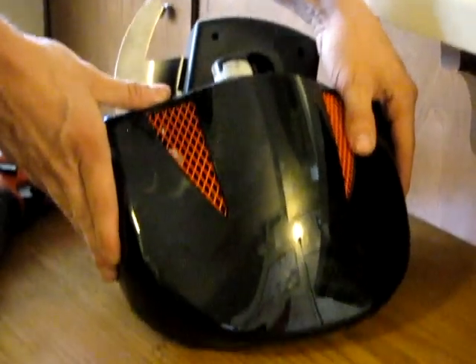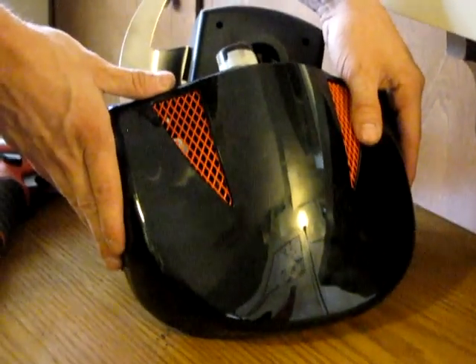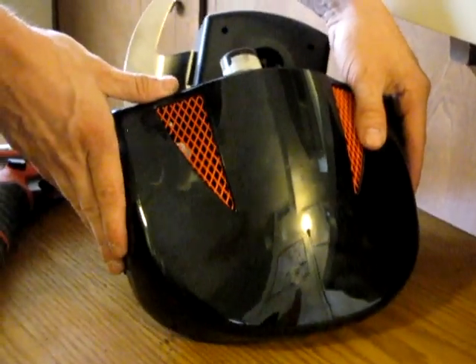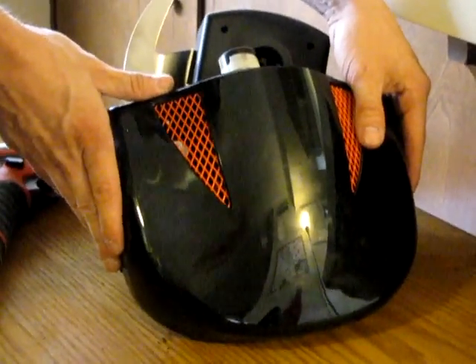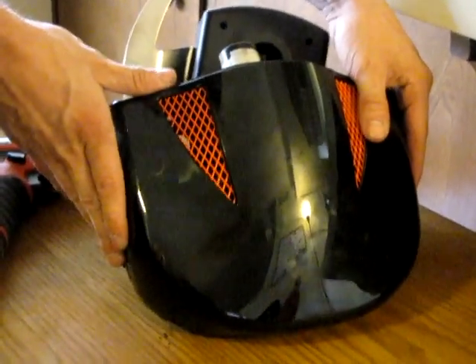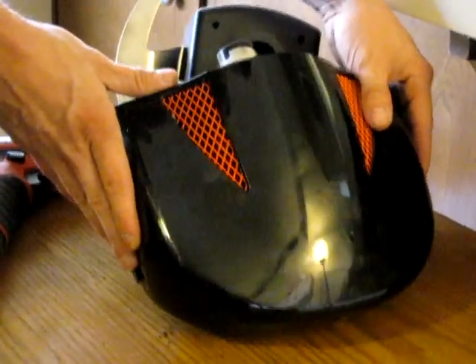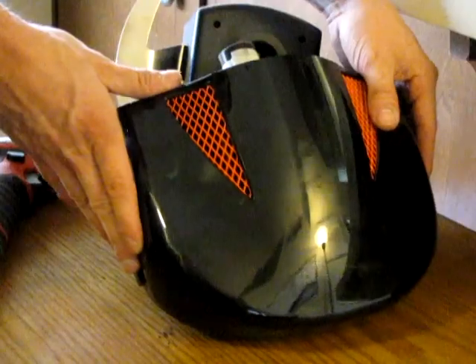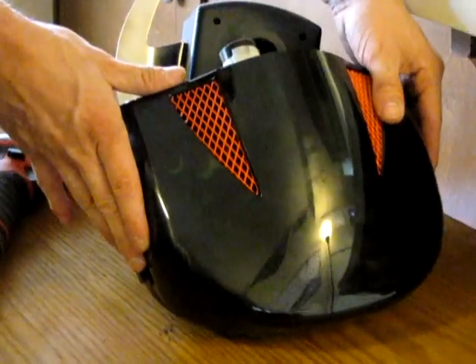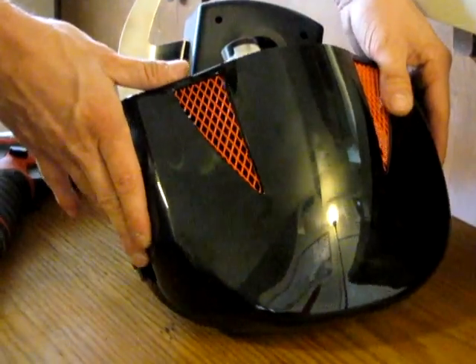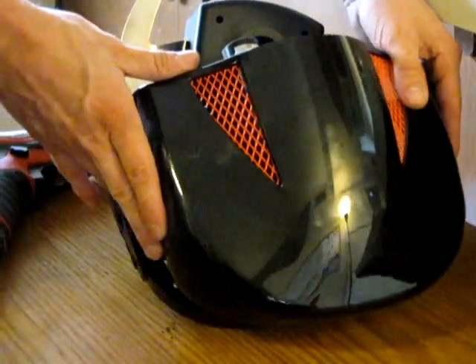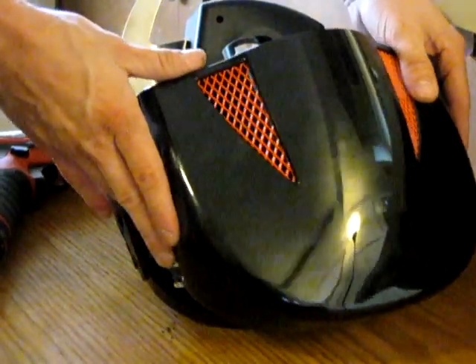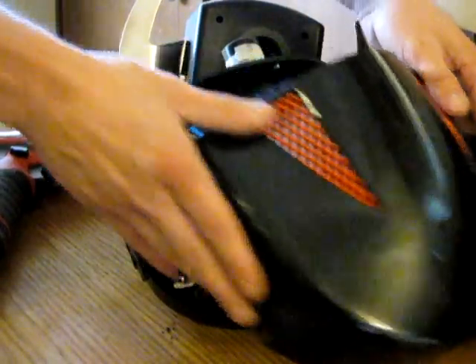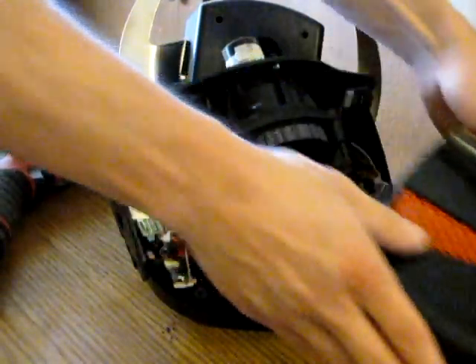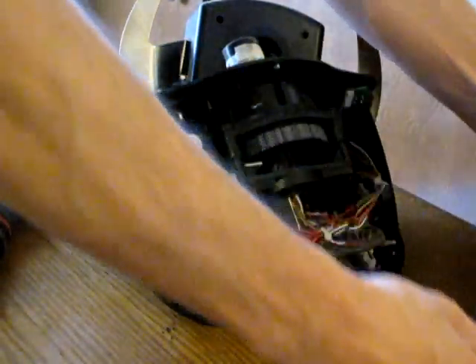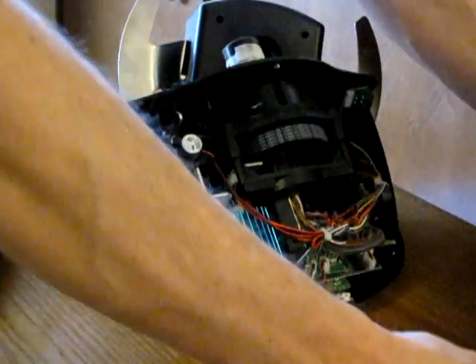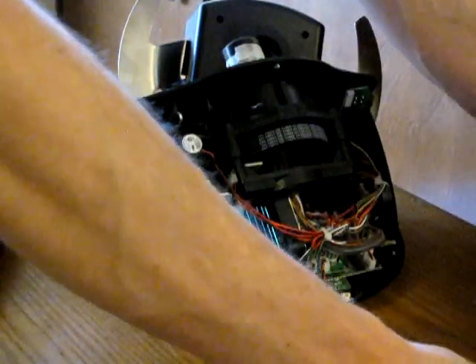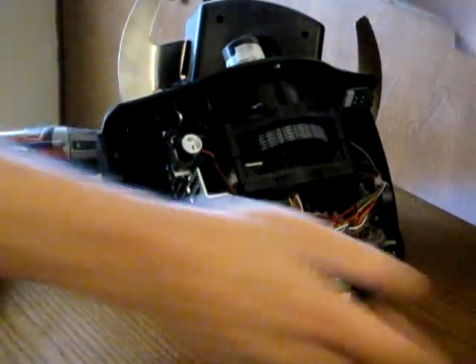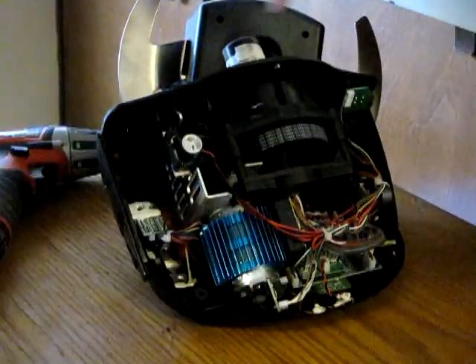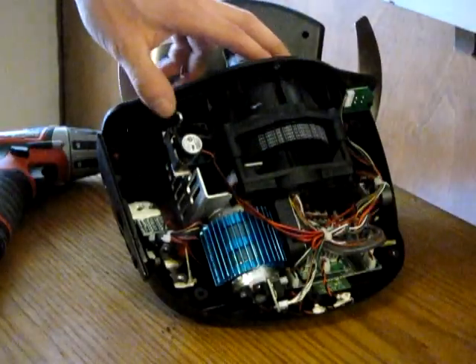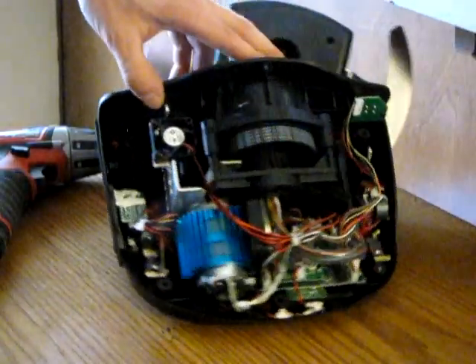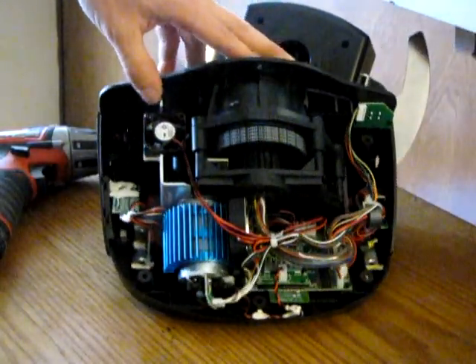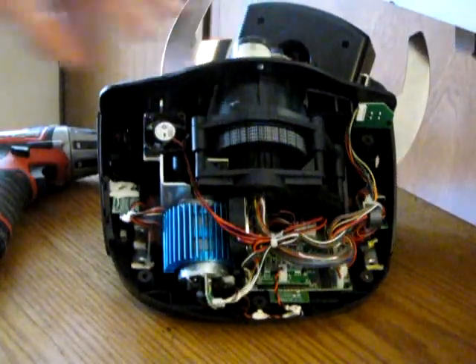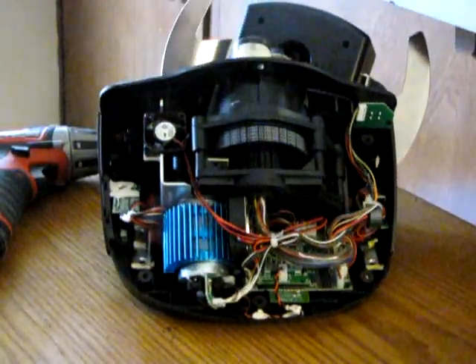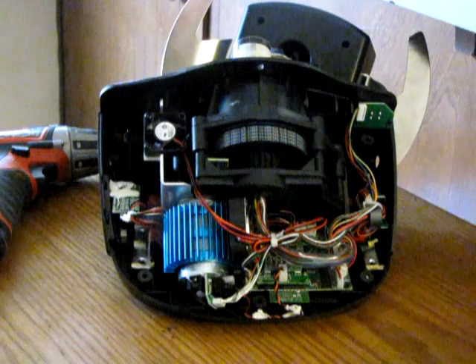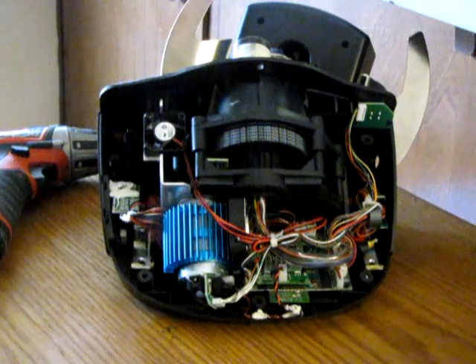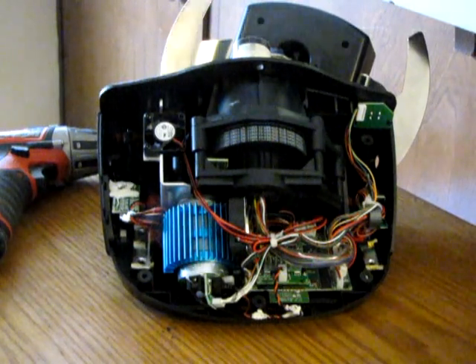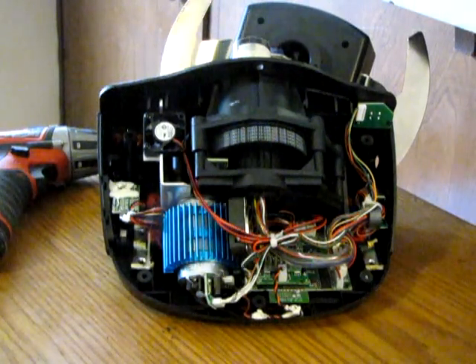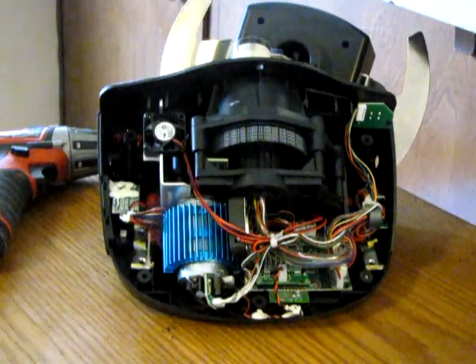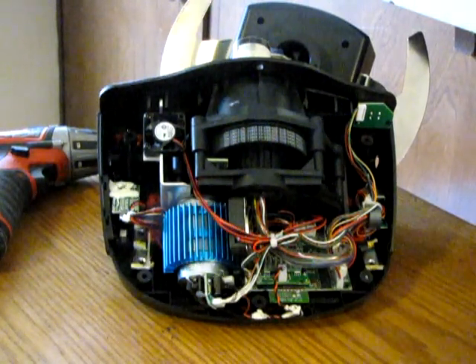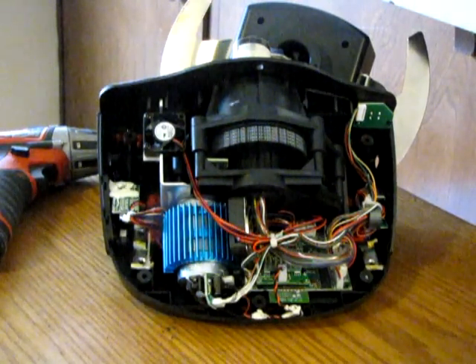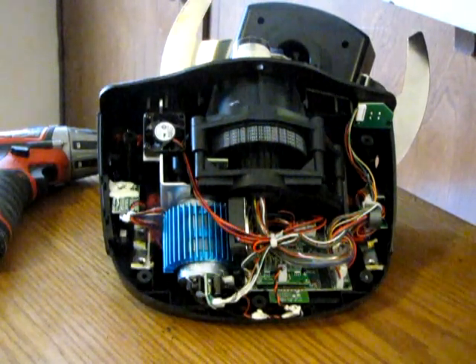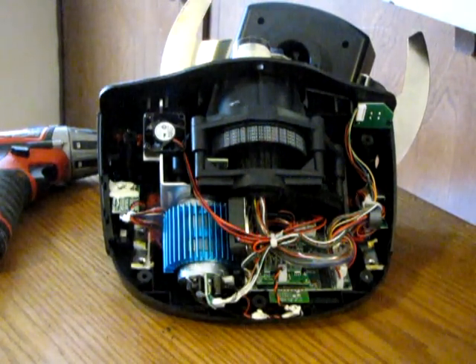We're going to gently remove the base cover — and there you go. That's the internals right there.